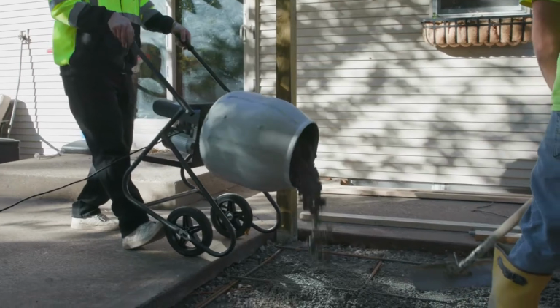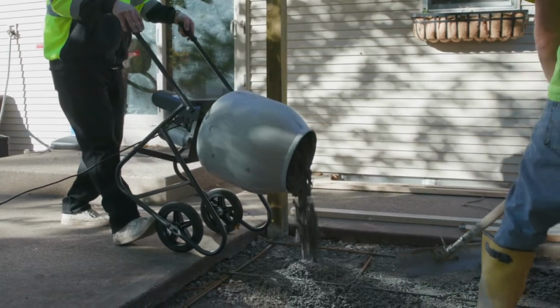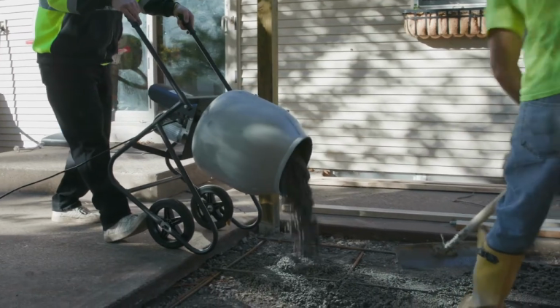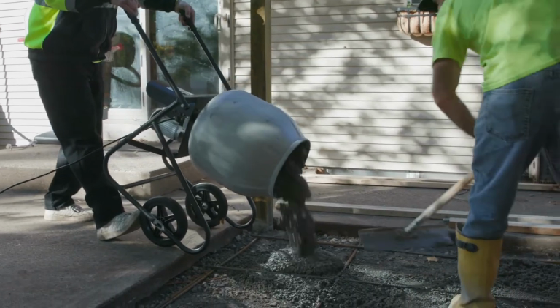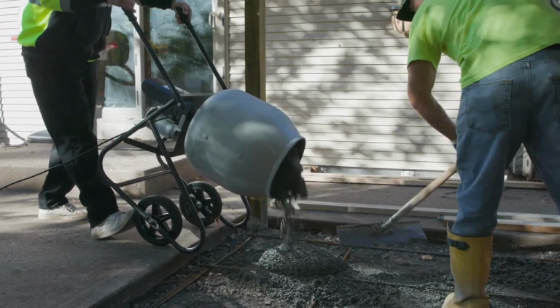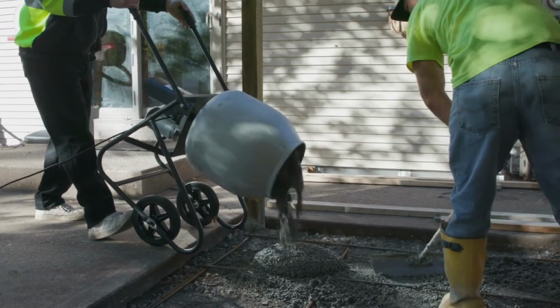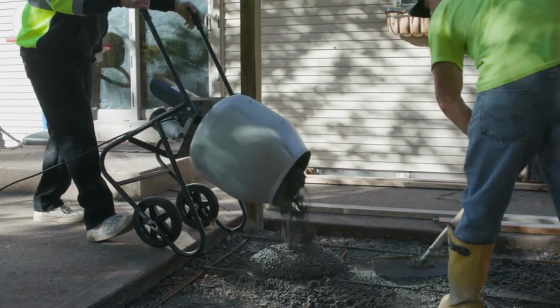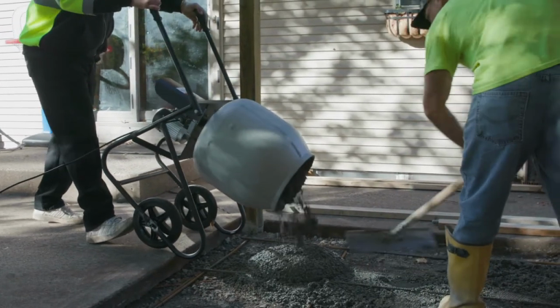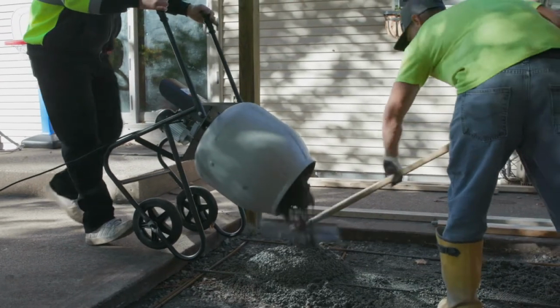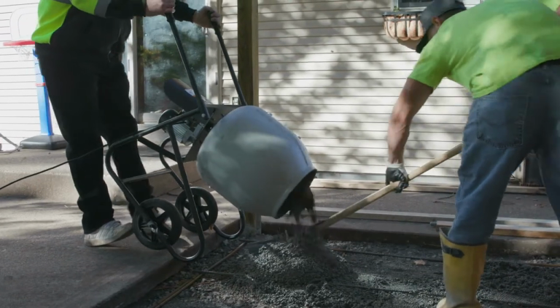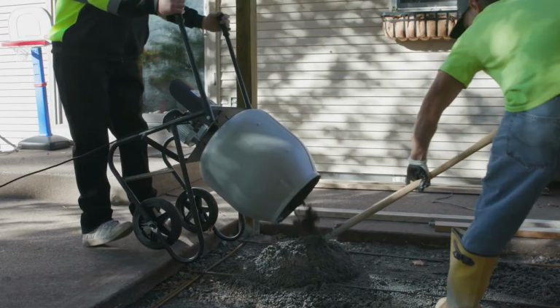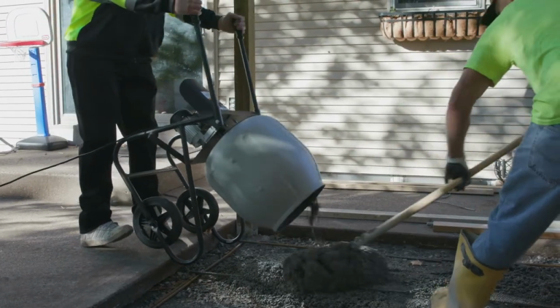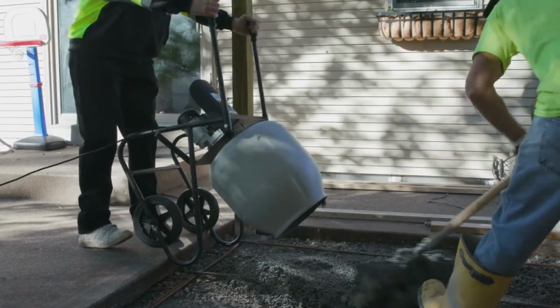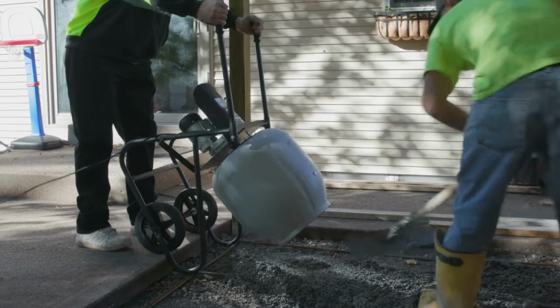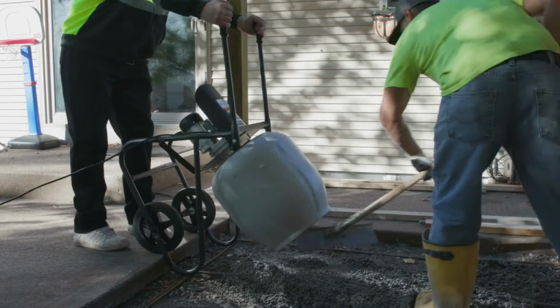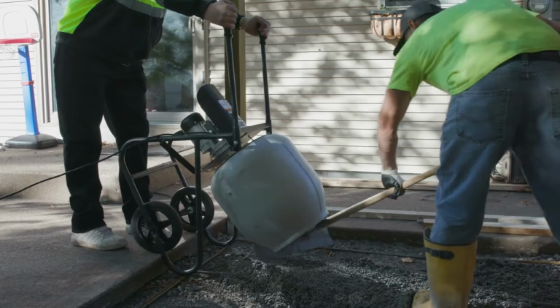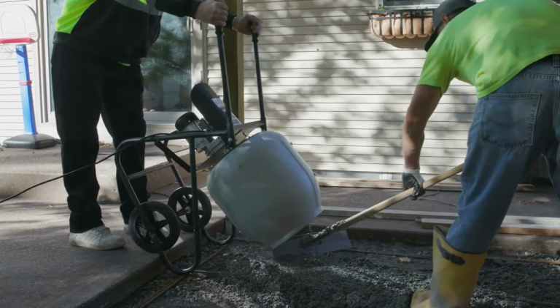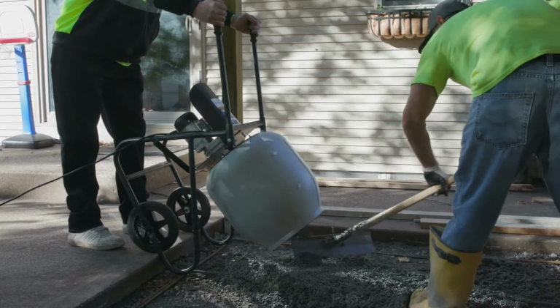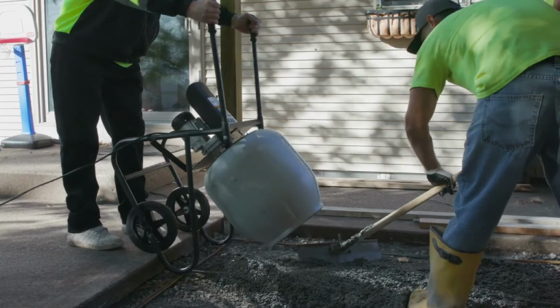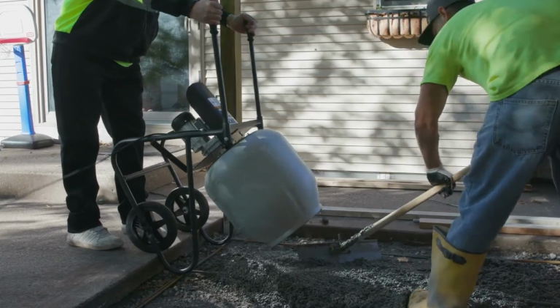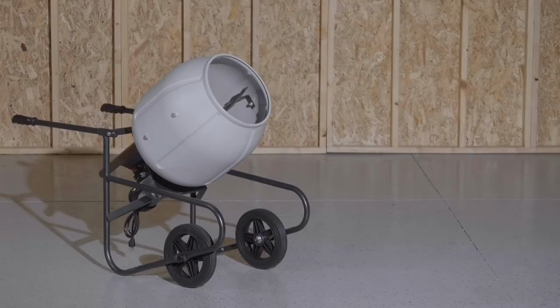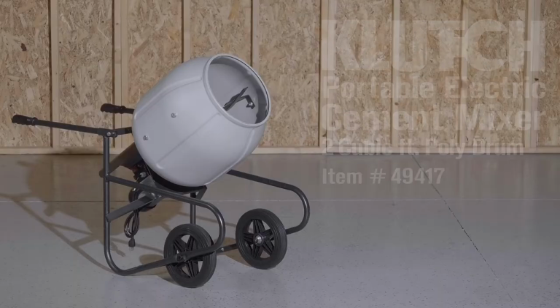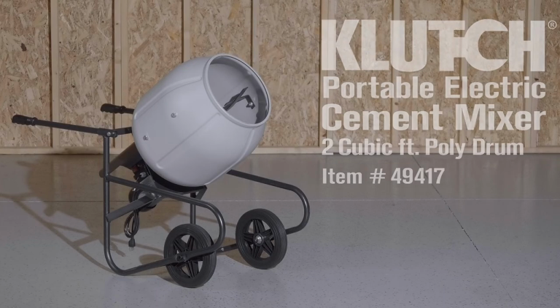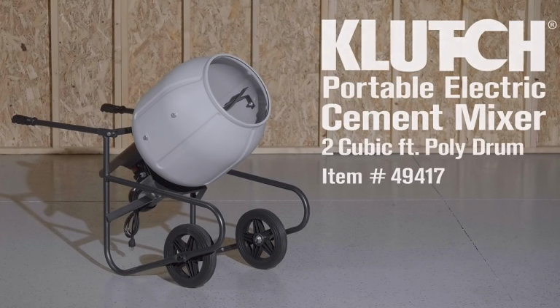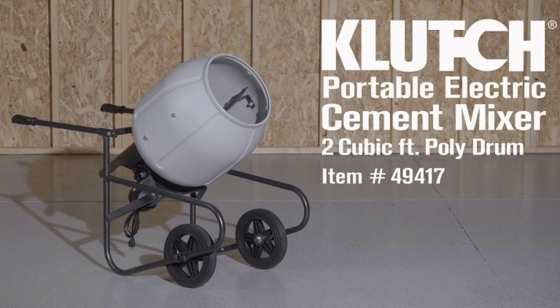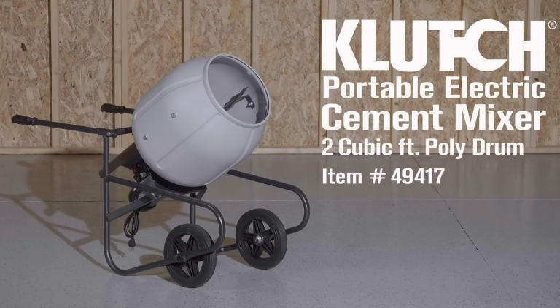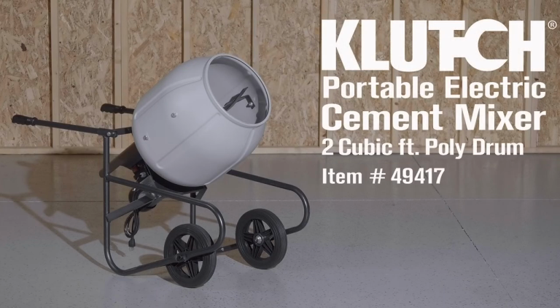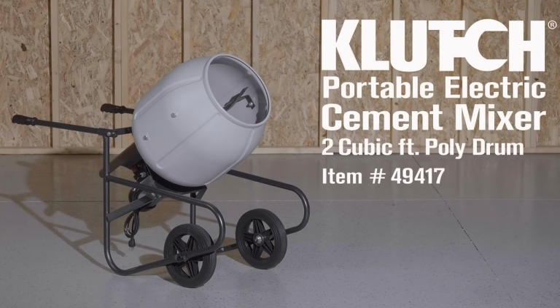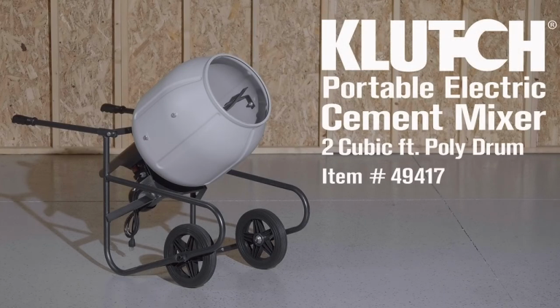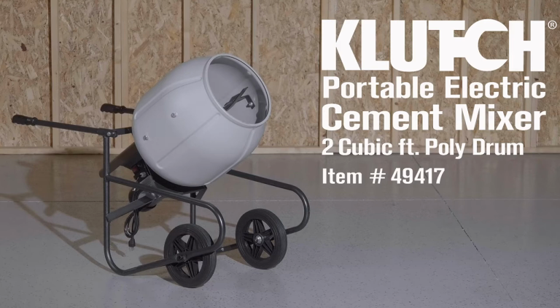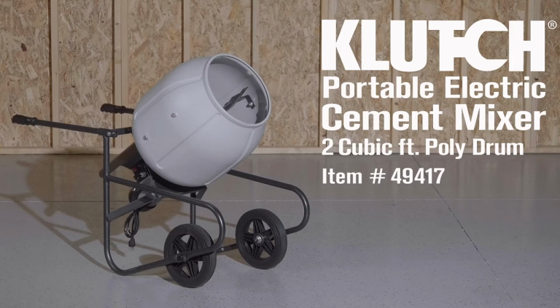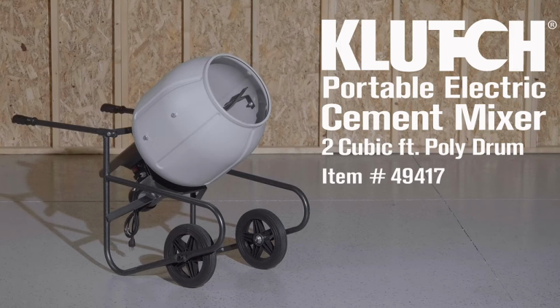Skip the backbreaking work of mixing concrete with a rugged and easy to use cement mixer from Clutch. This portable electric cement mixer is great for small building projects.